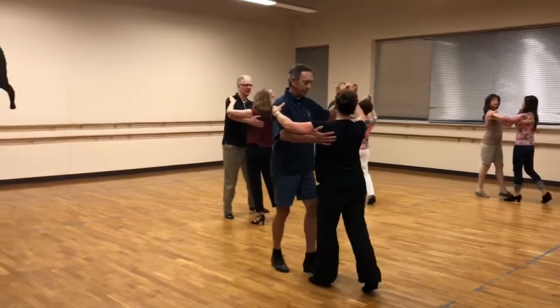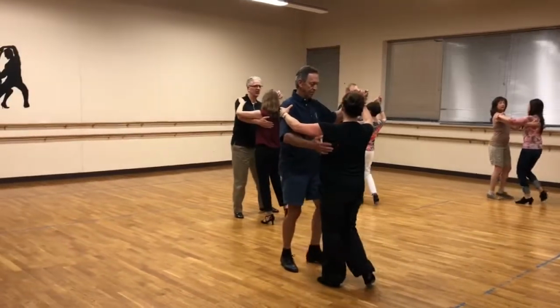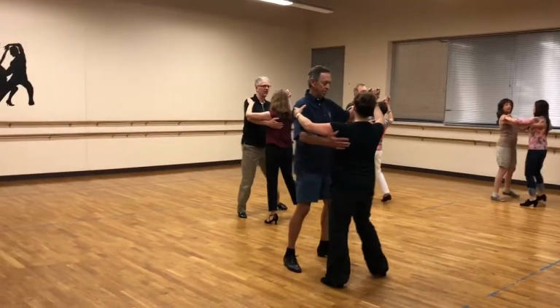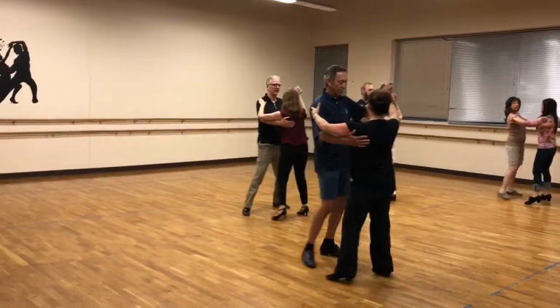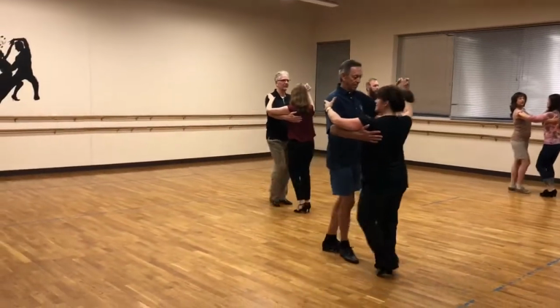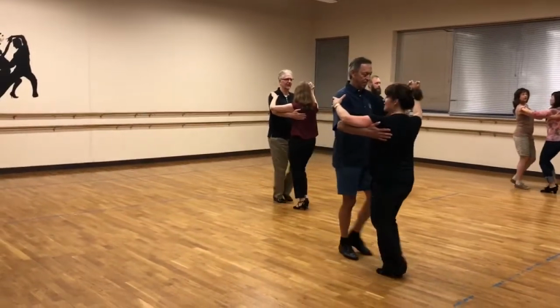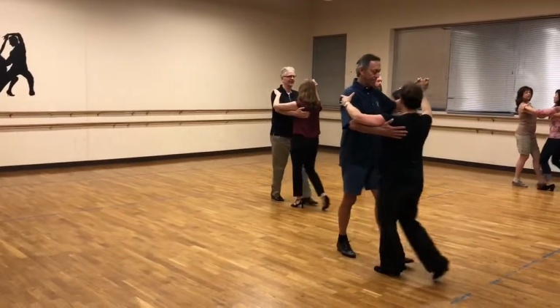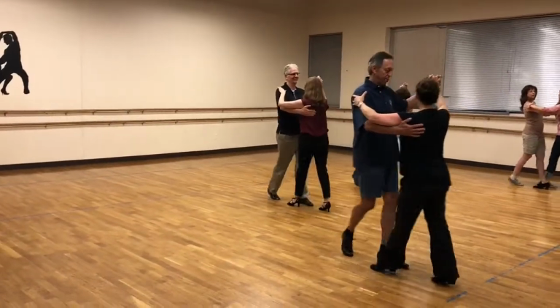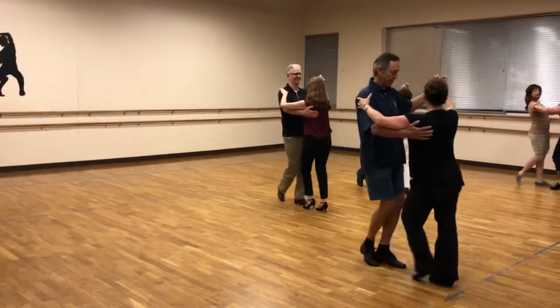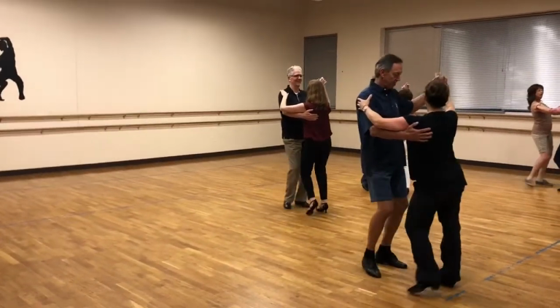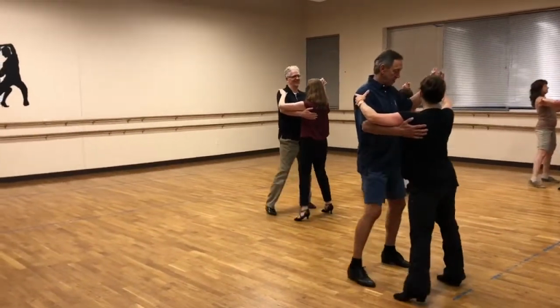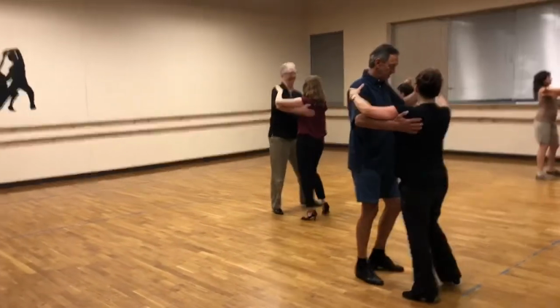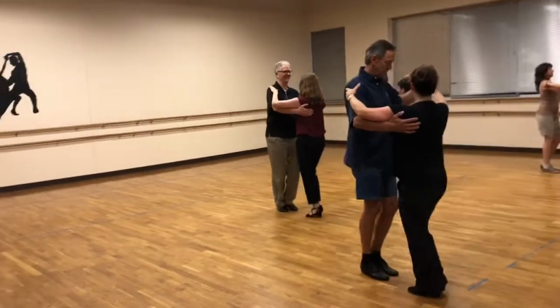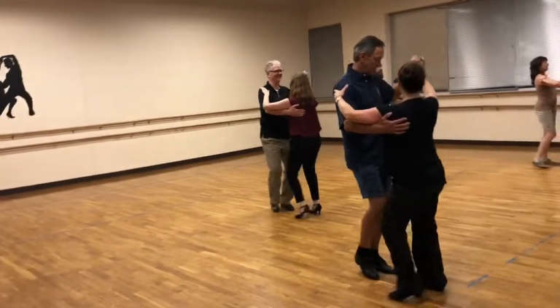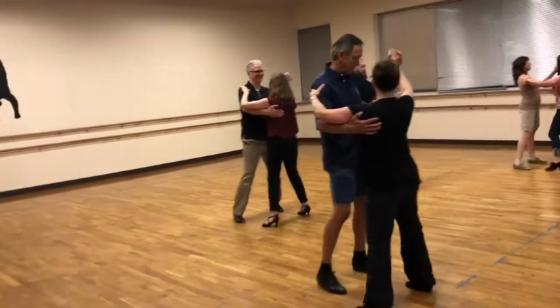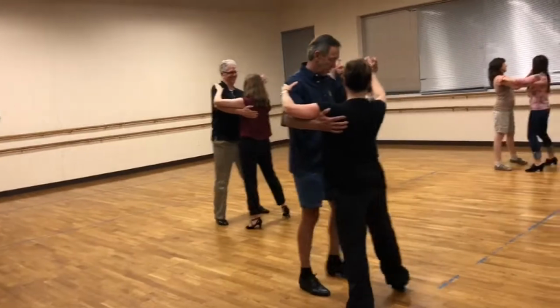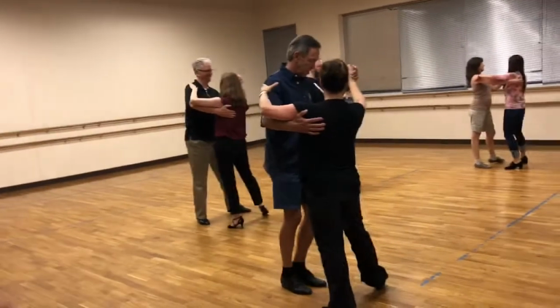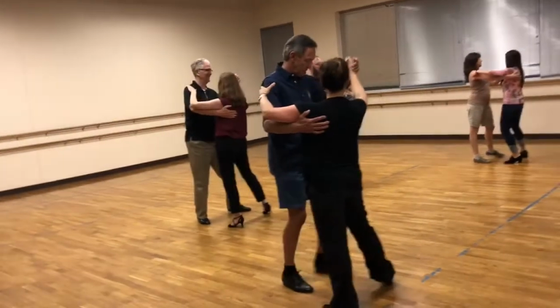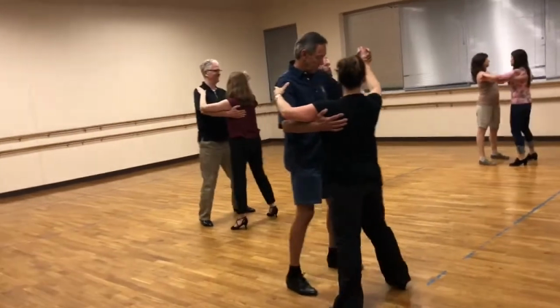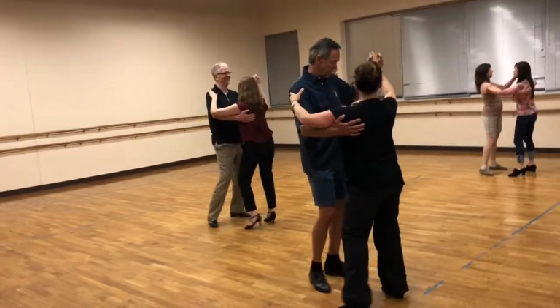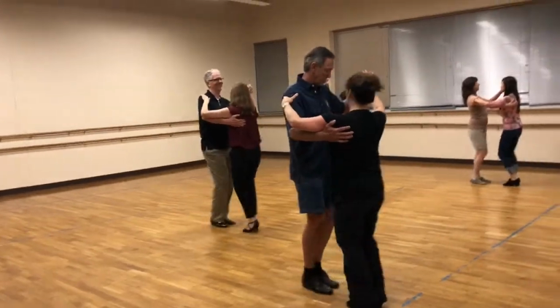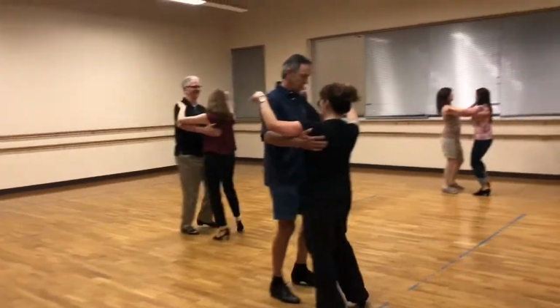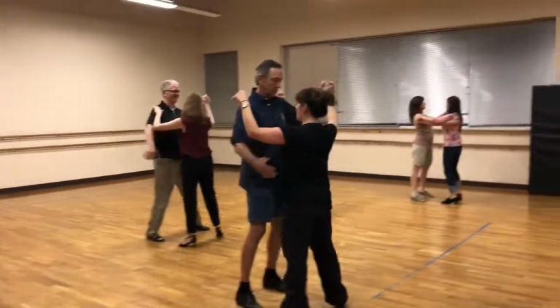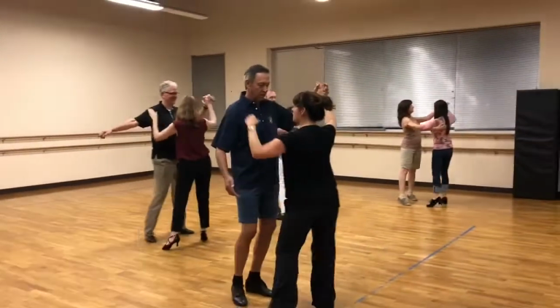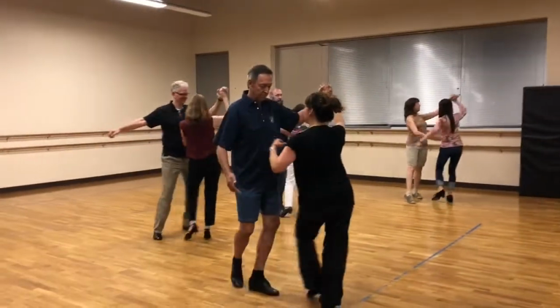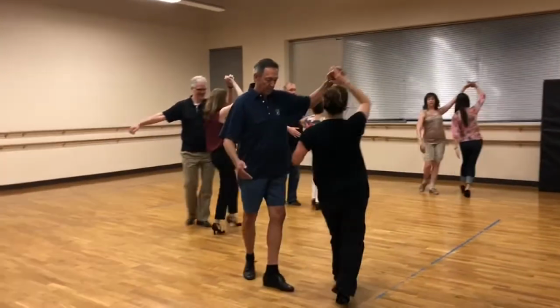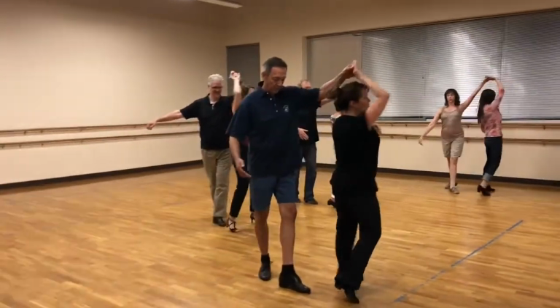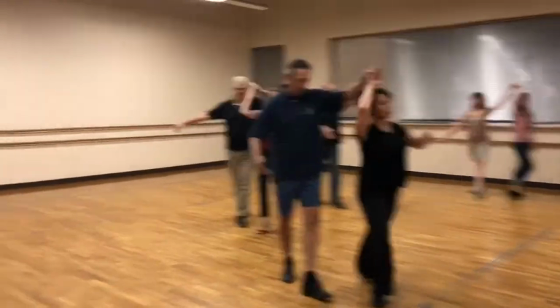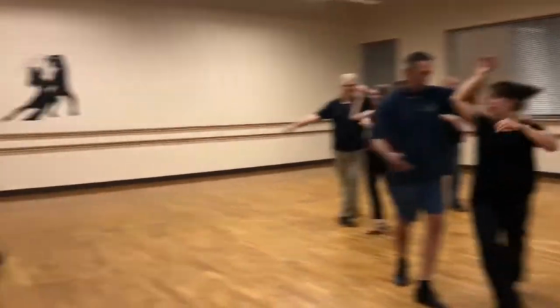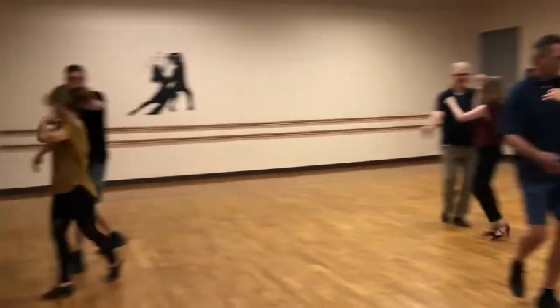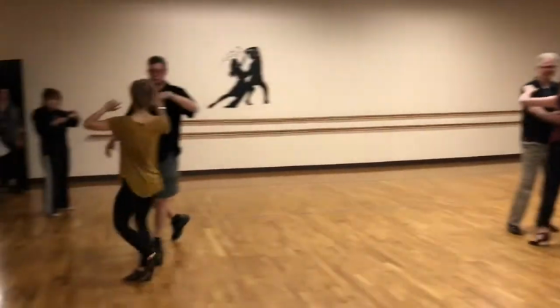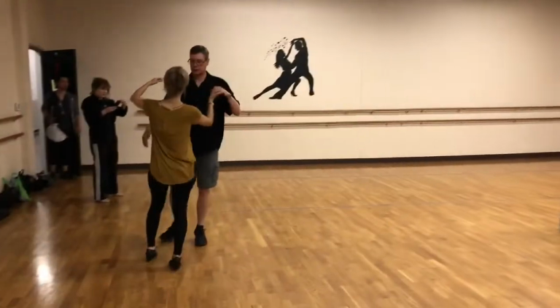One more step. Quick, side together, side. And side together, side. And quick, quick, arm up. And quick, quick, and frame.